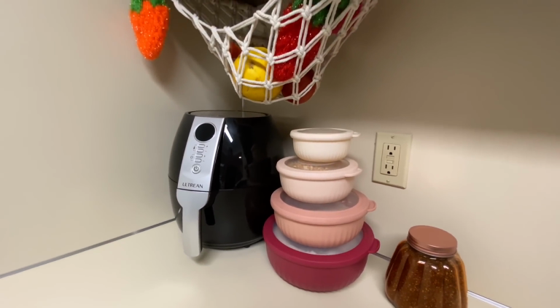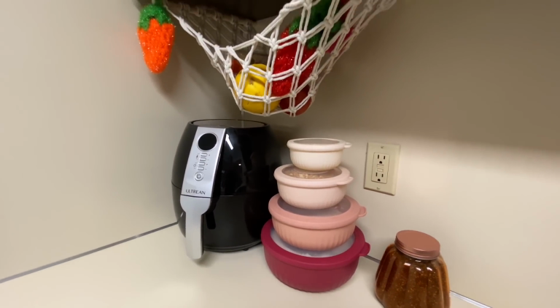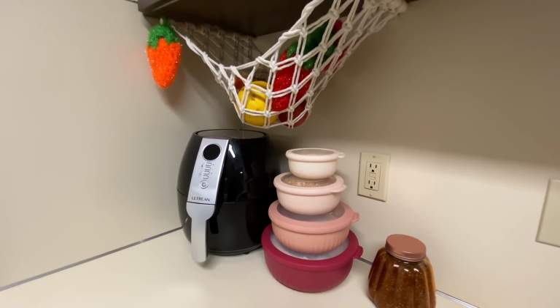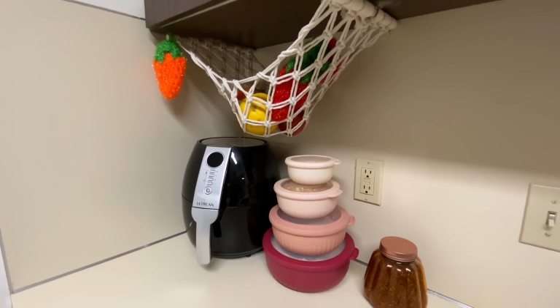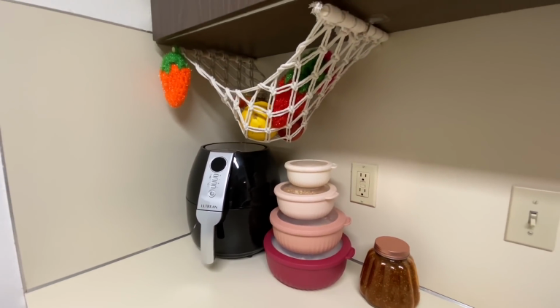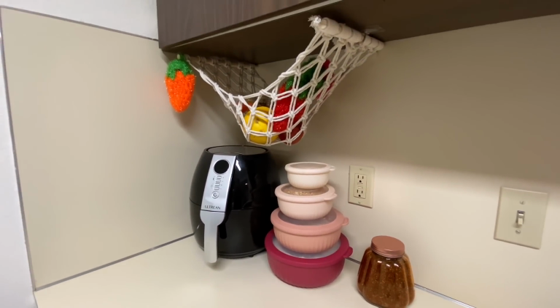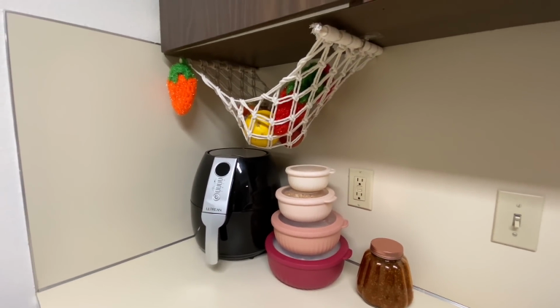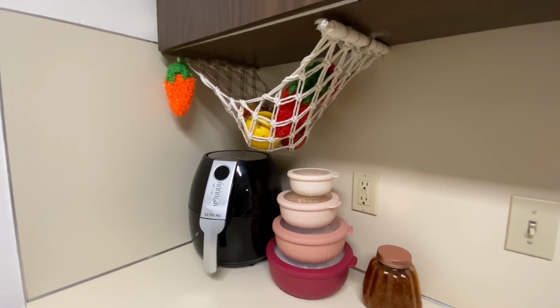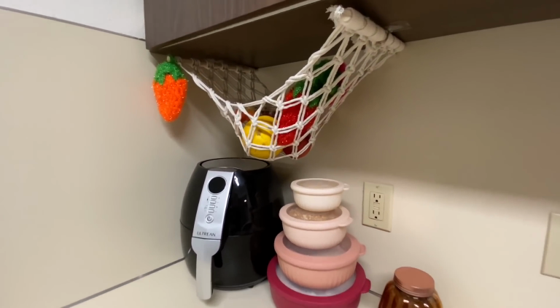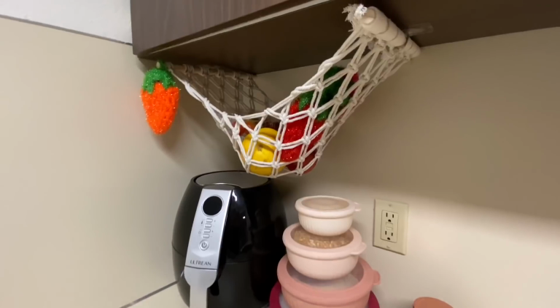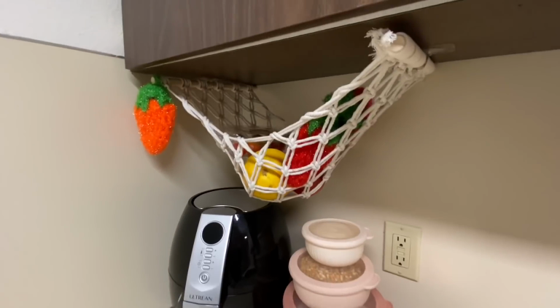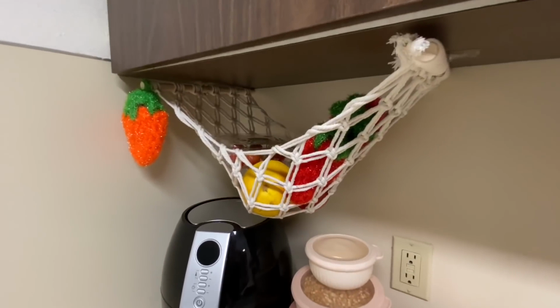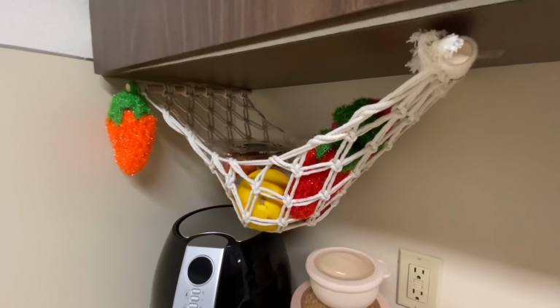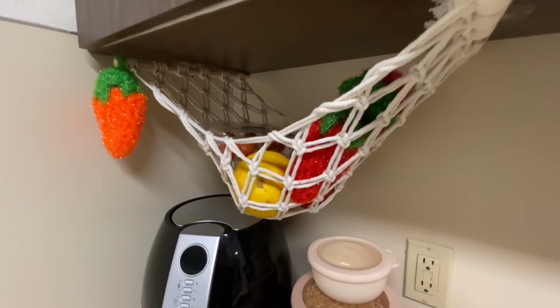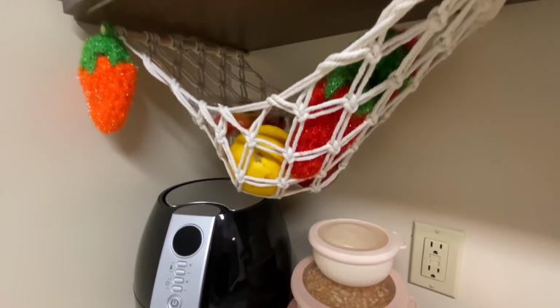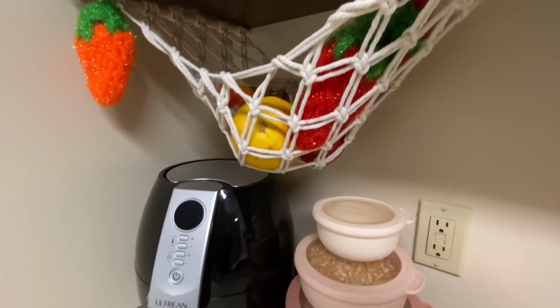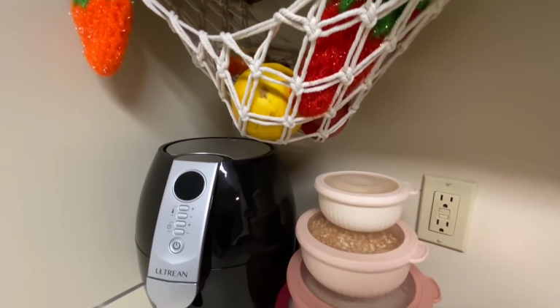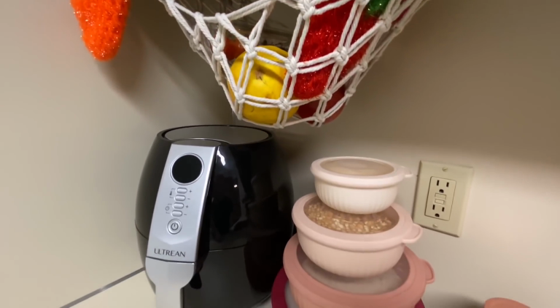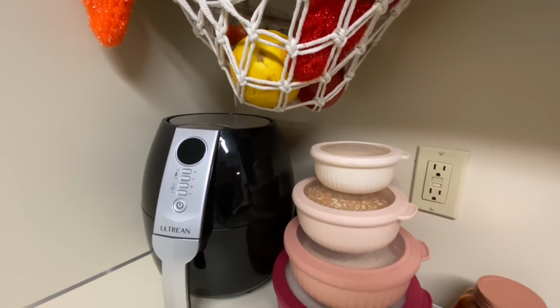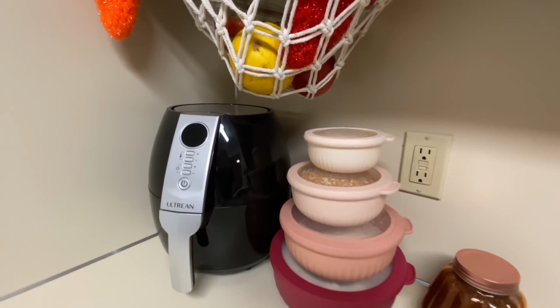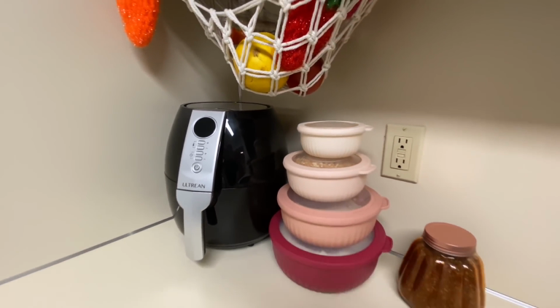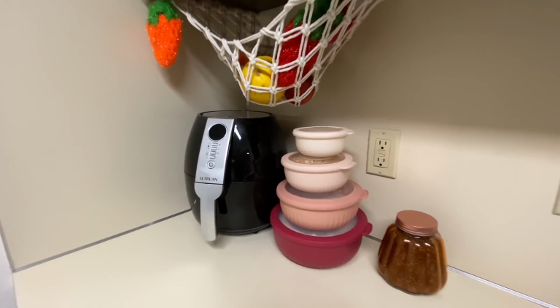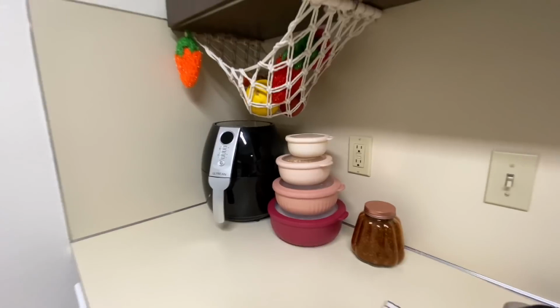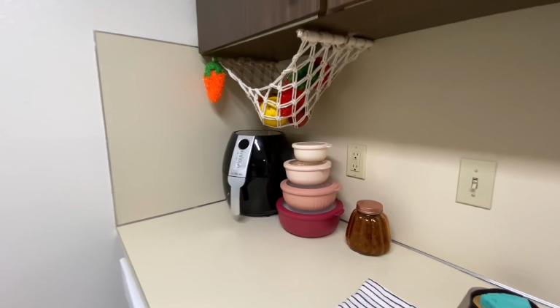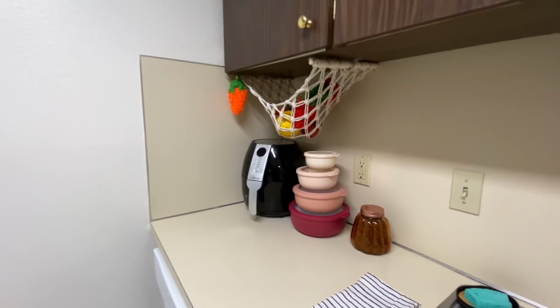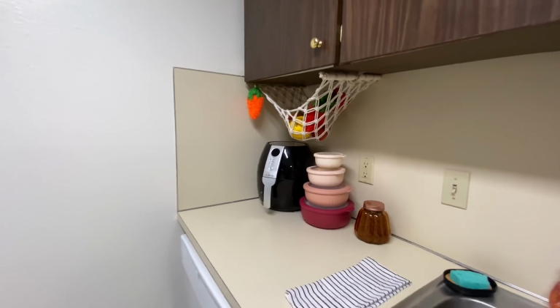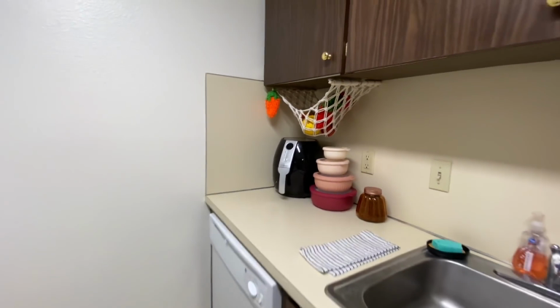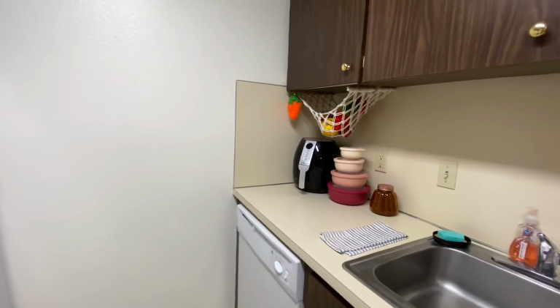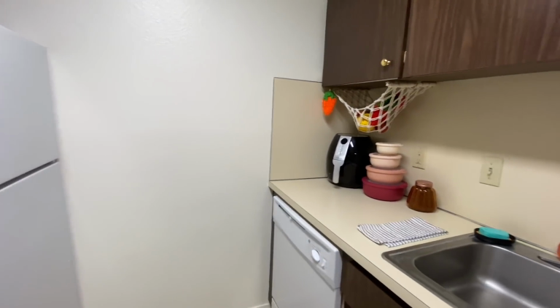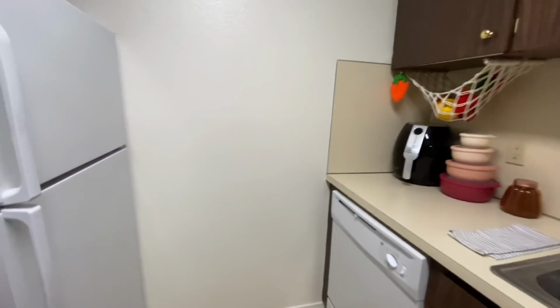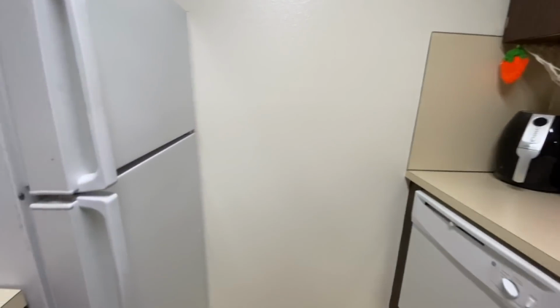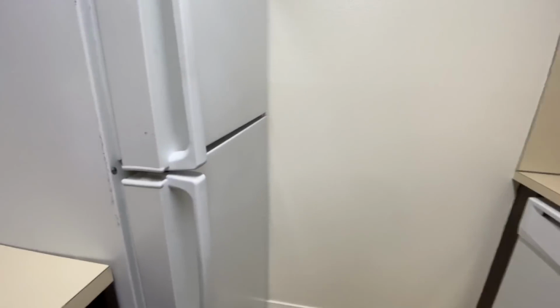We have the air fryer, the fruit hammock, and the beautiful pink bowls — I love all of them. My motto is: if you love it, buy it, who cares if it matches, because everything in your home should bring you joy.